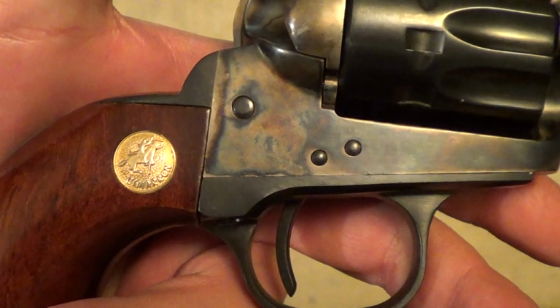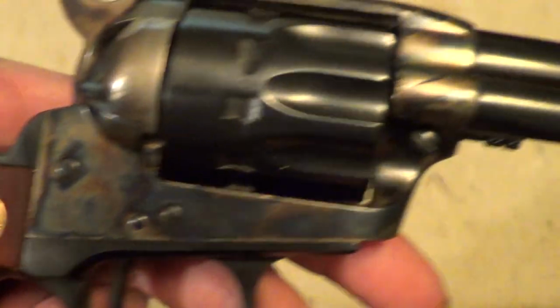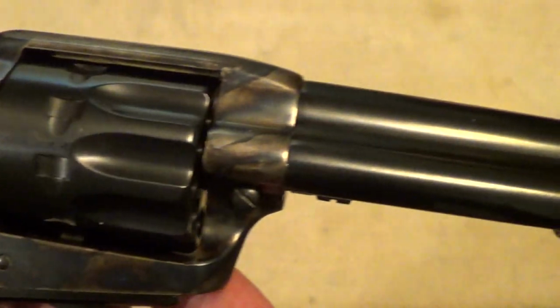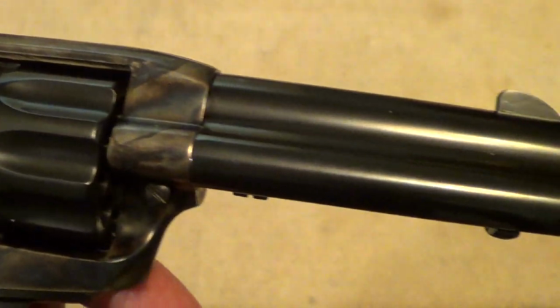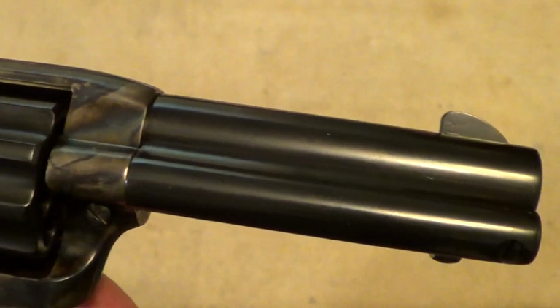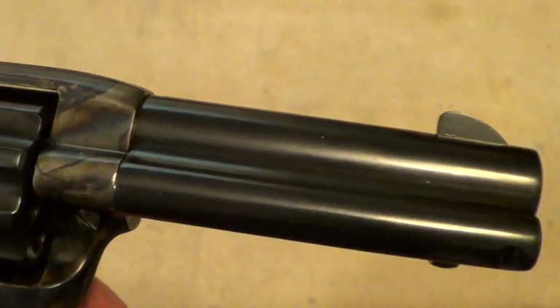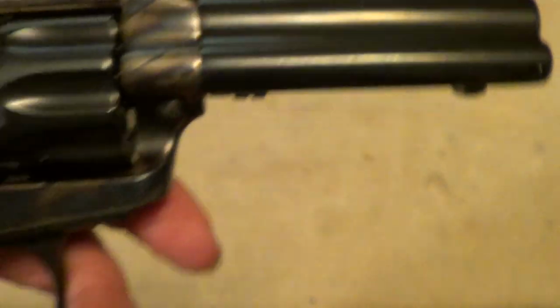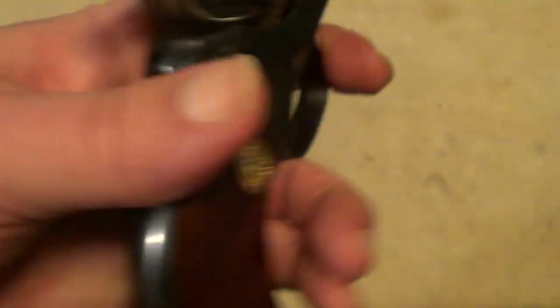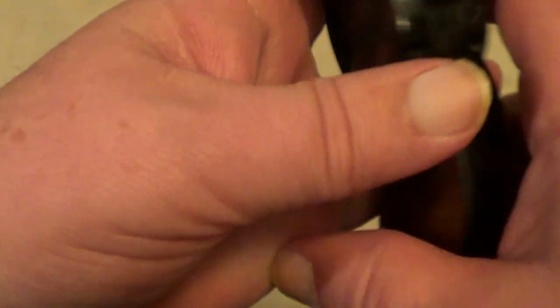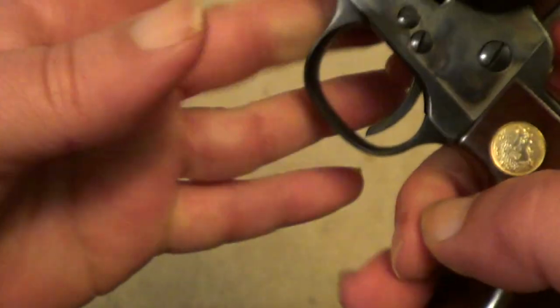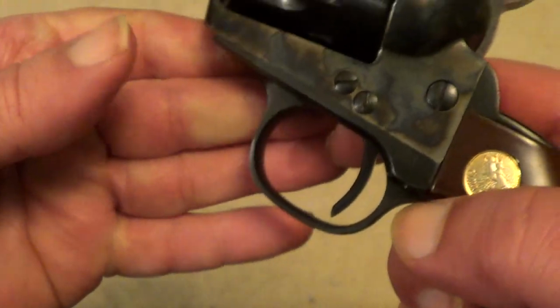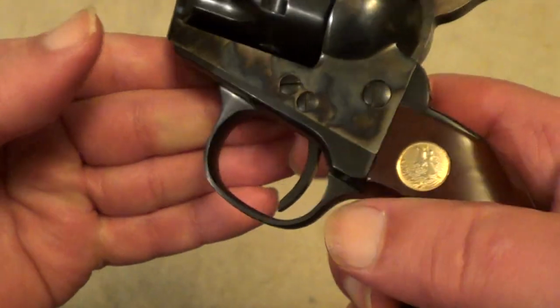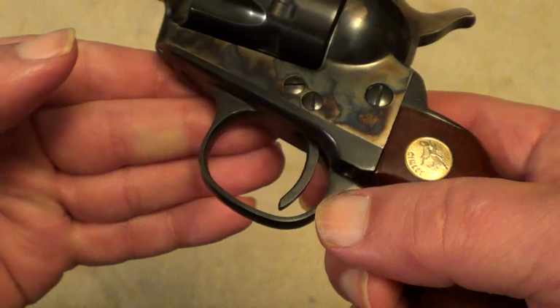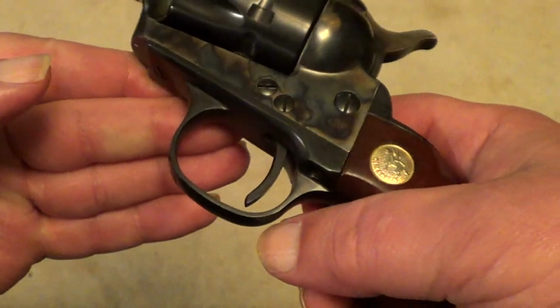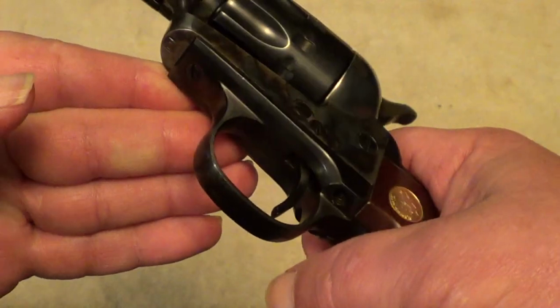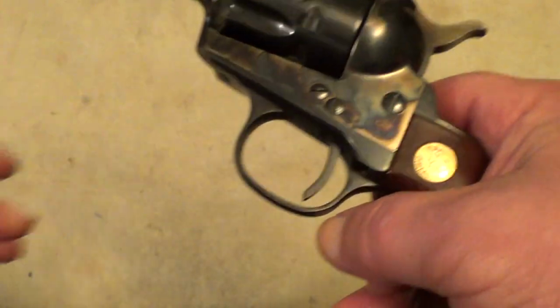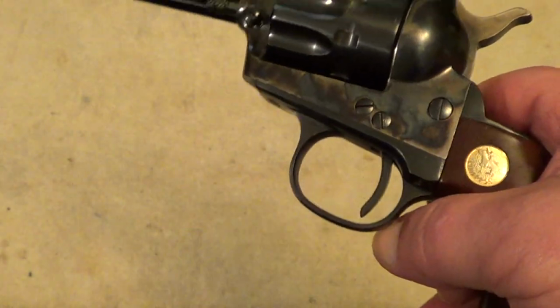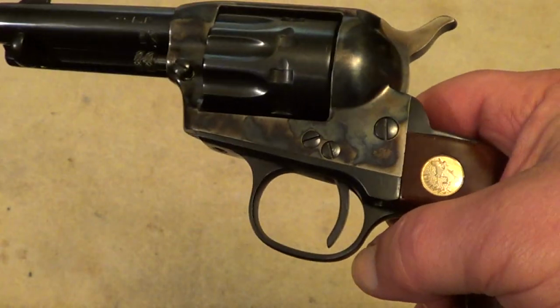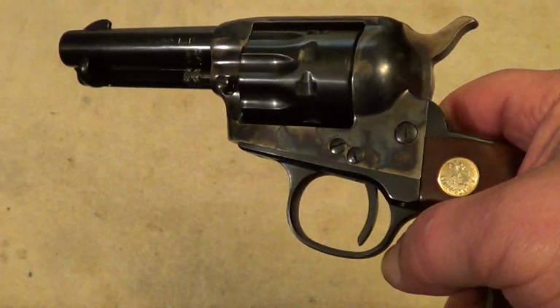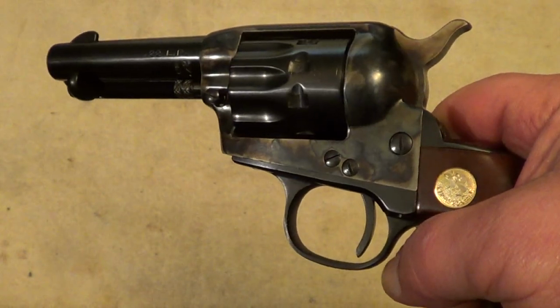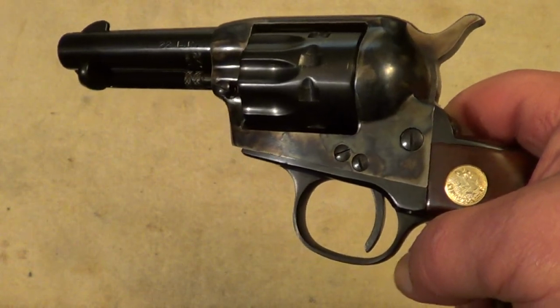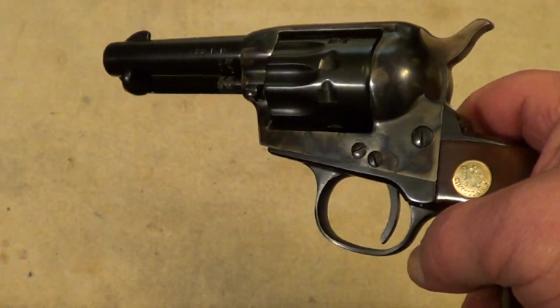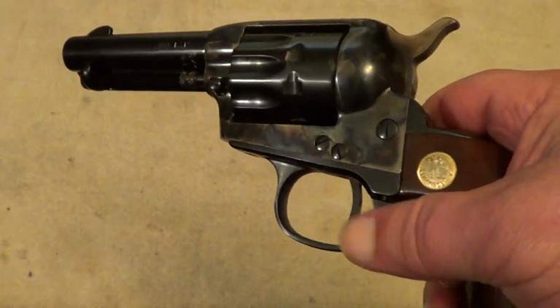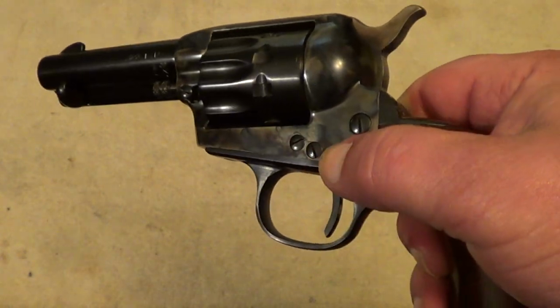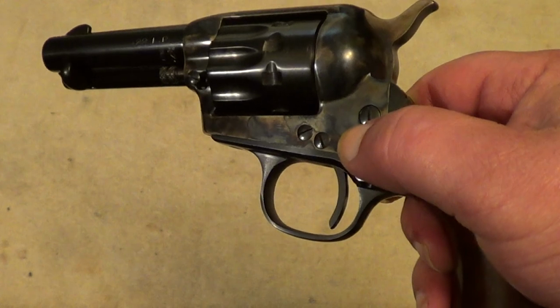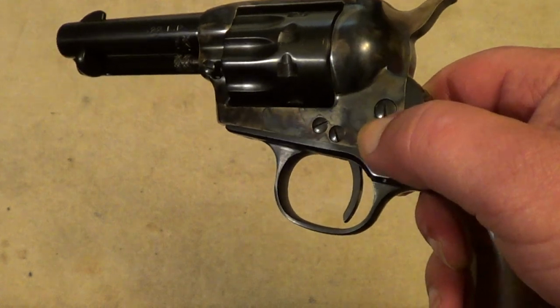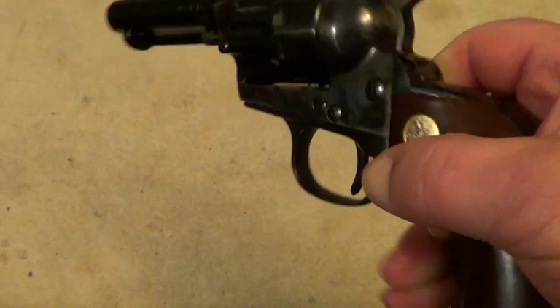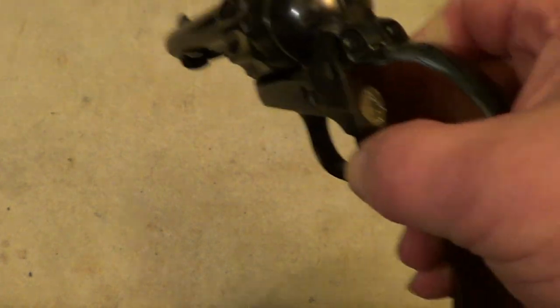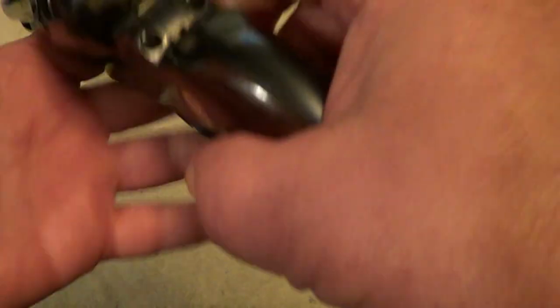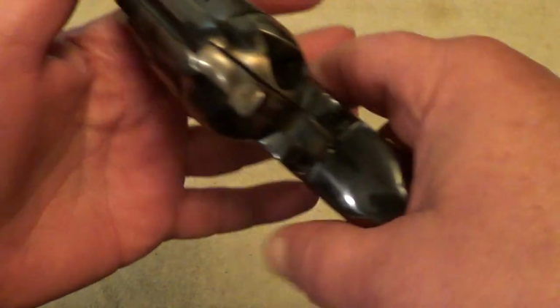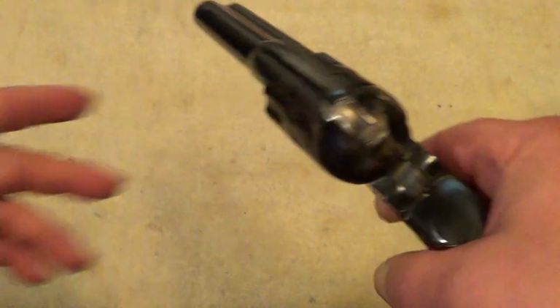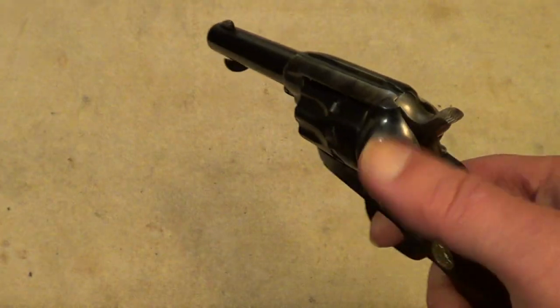These are a pretty nice little gun. They're nicely finished and well-made, and even though this is a 7/8 scale of a single-action army, it does have a steel frame, so it is reasonably heavy.